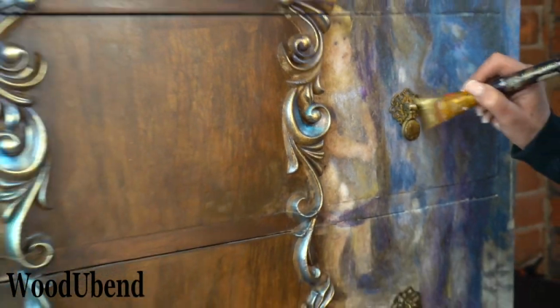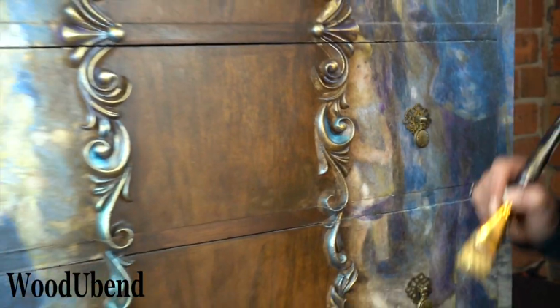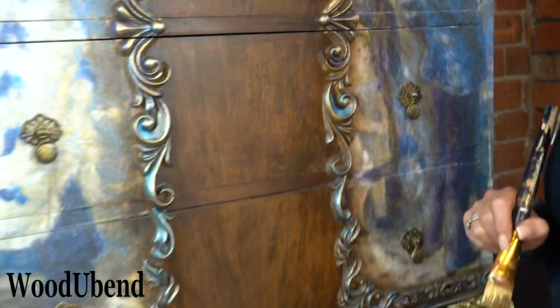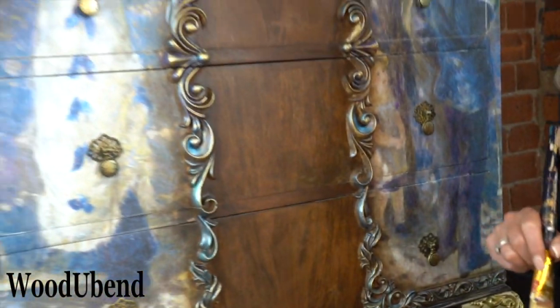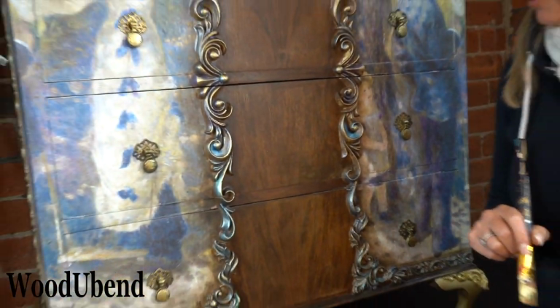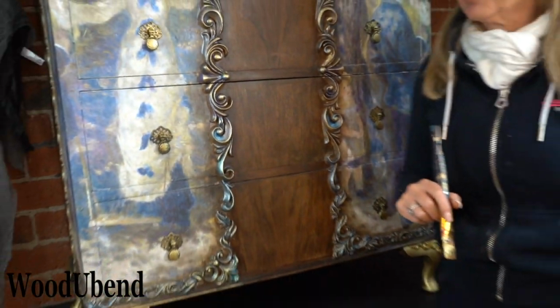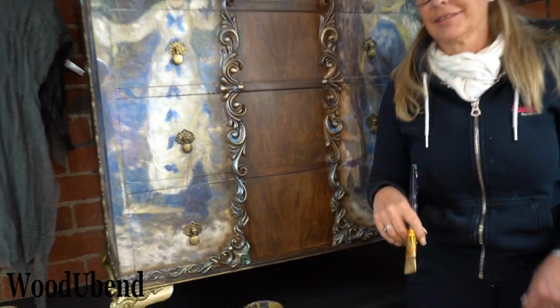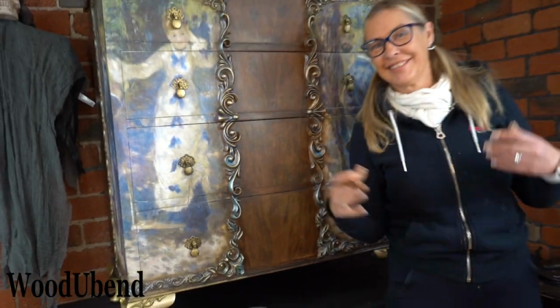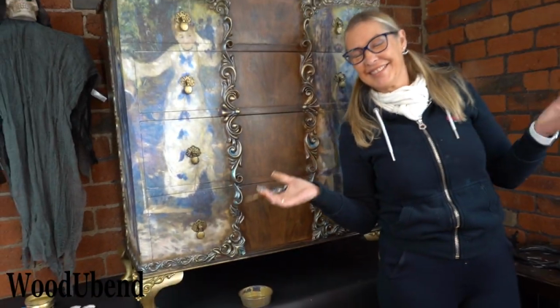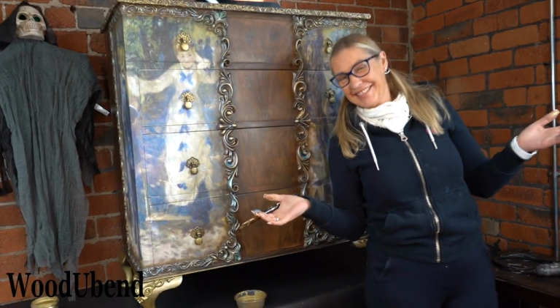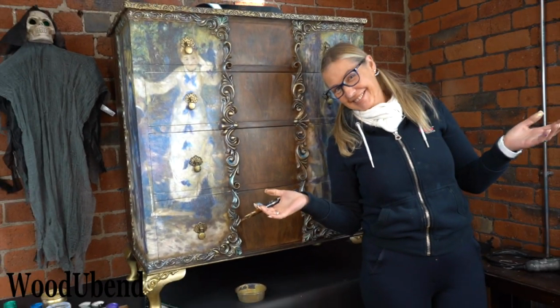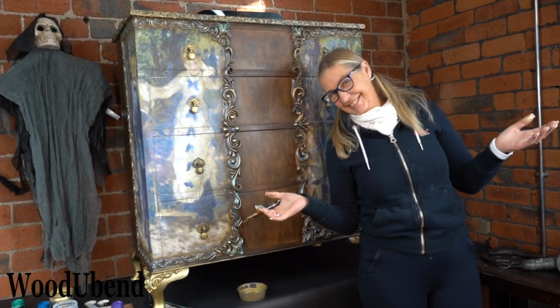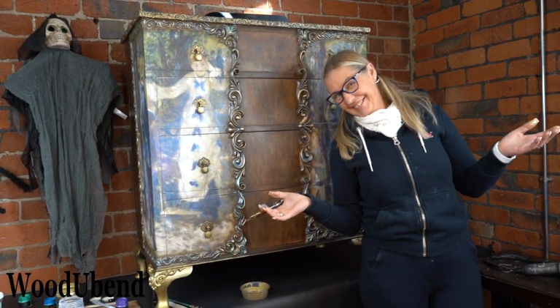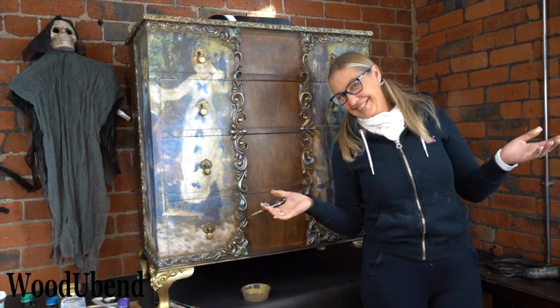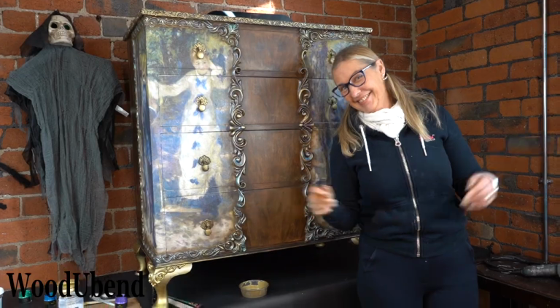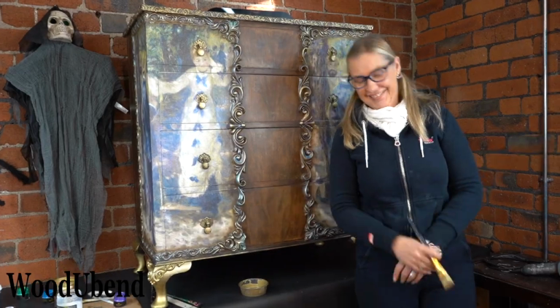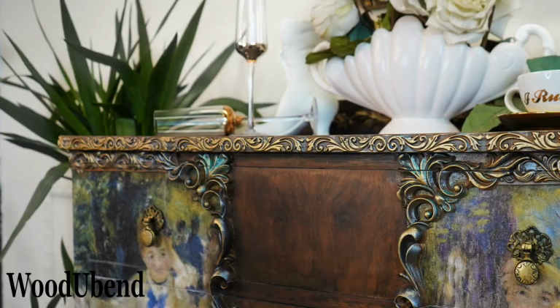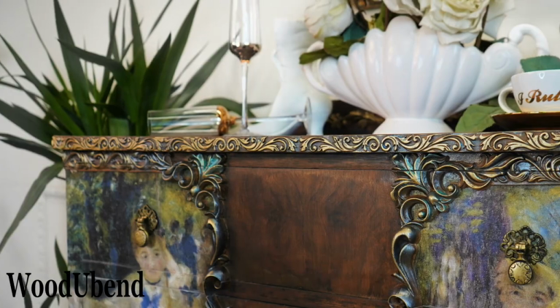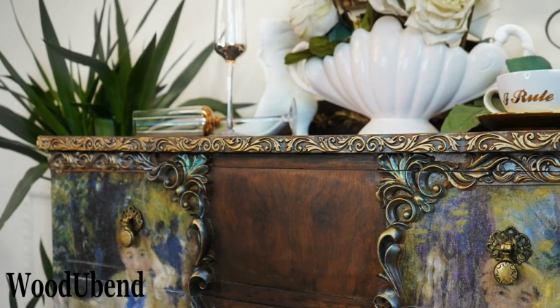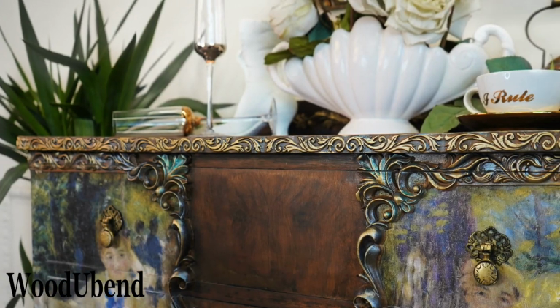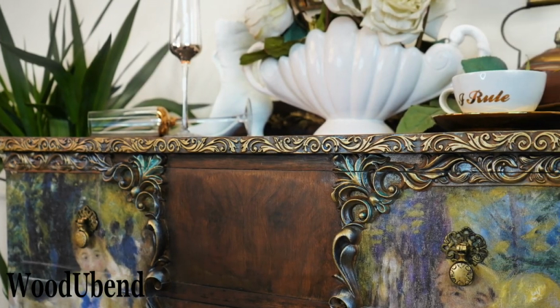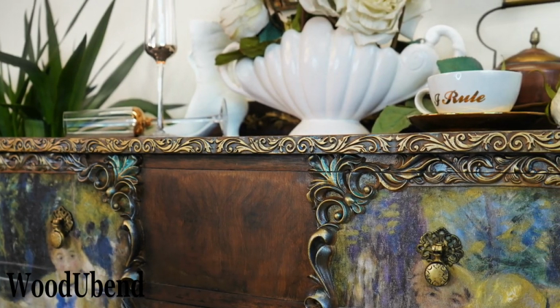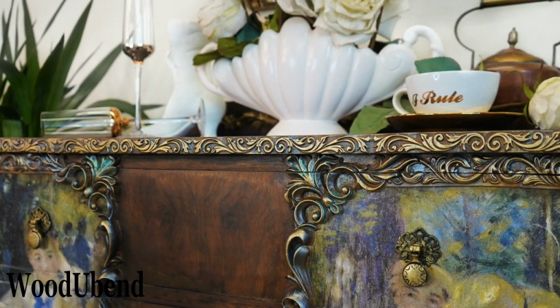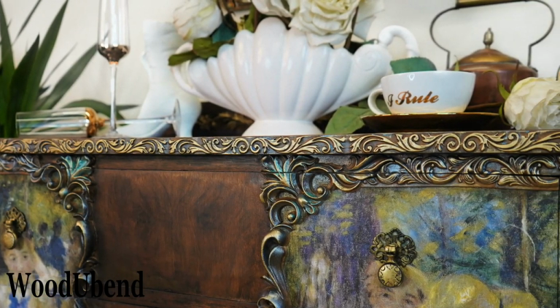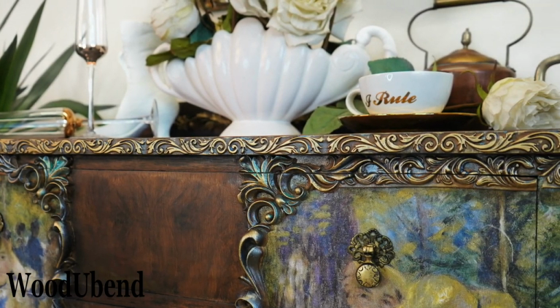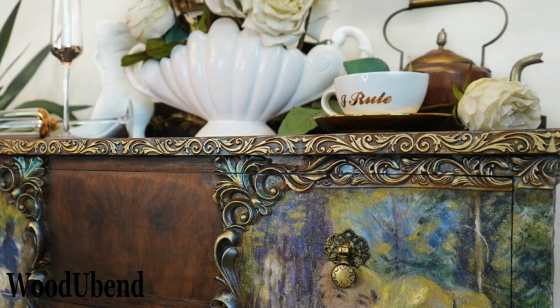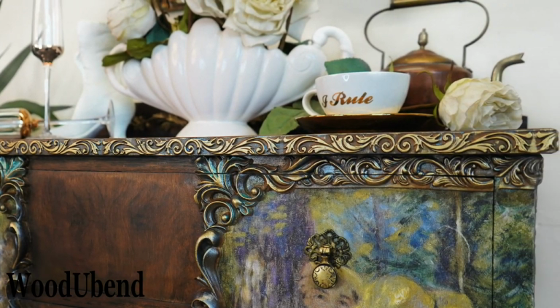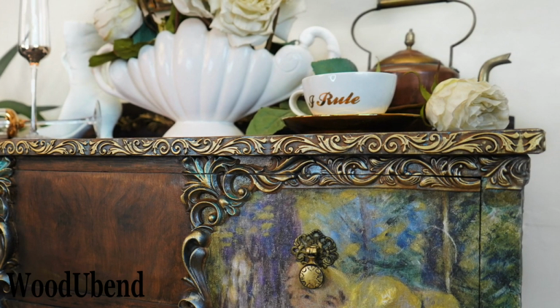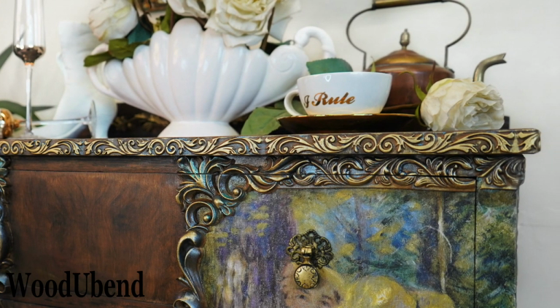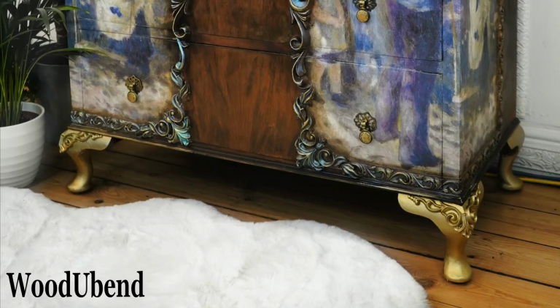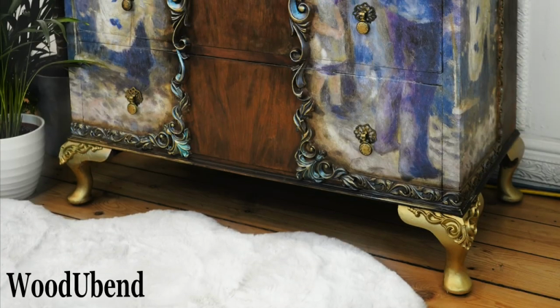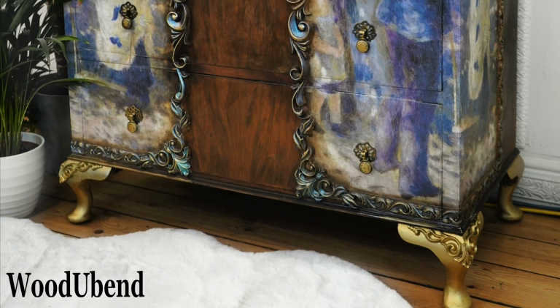Our chest of drawers is complete. Let us know what you think in the comments. If you would like to see more content then don't forget to subscribe to our channel. Thanks for watching.